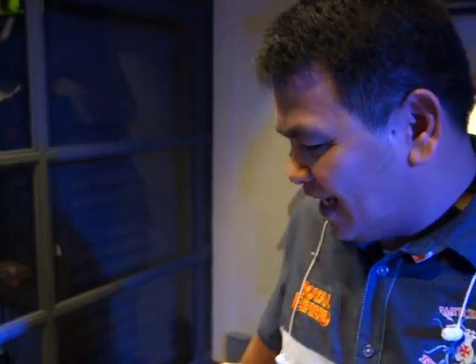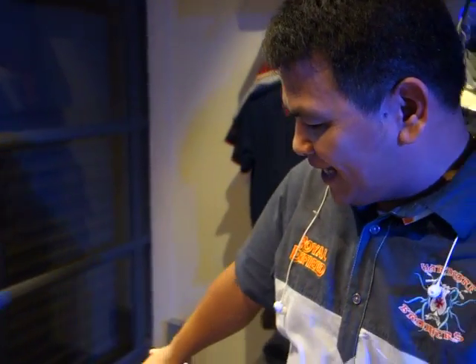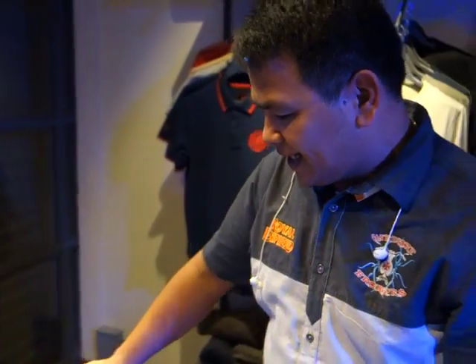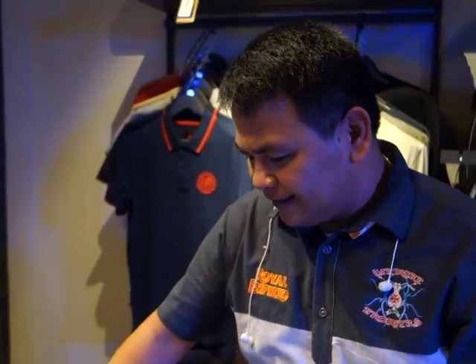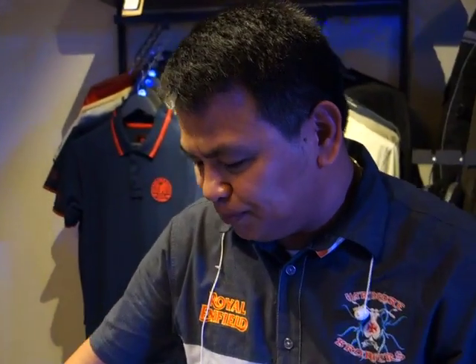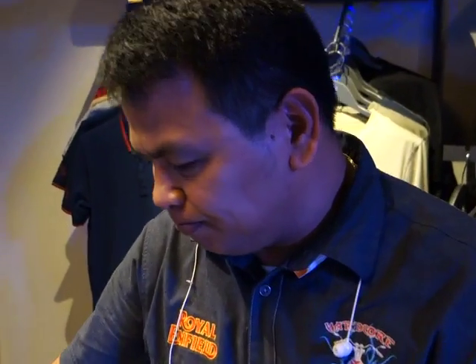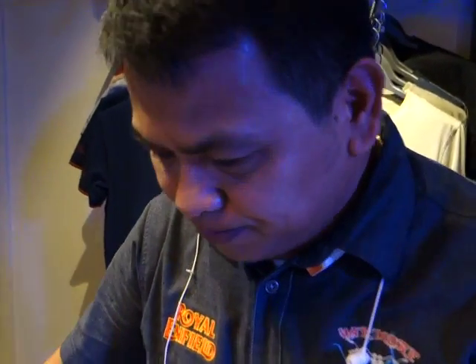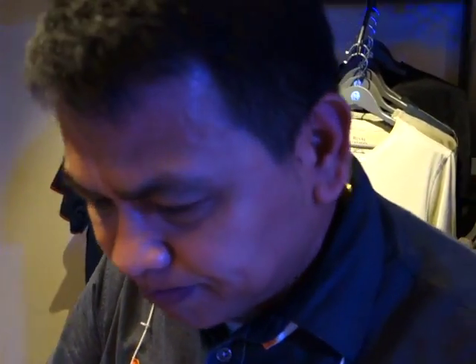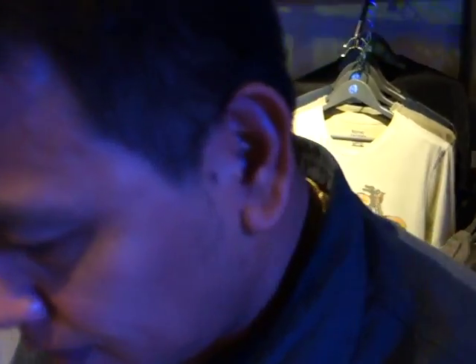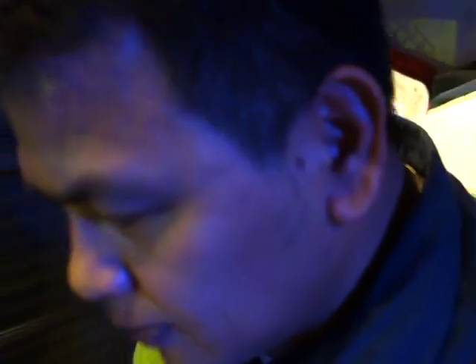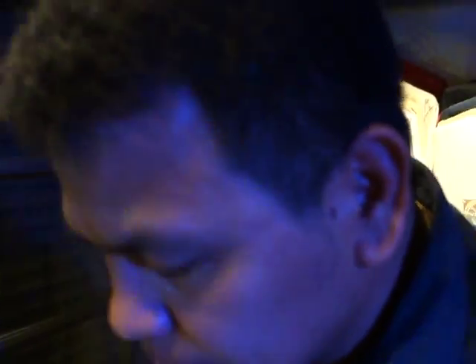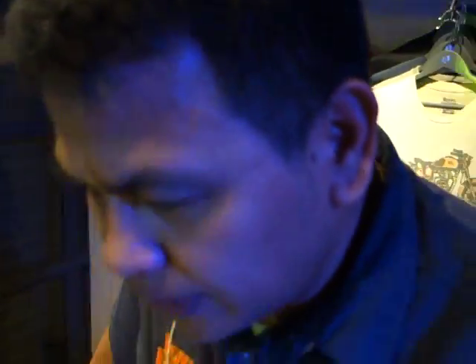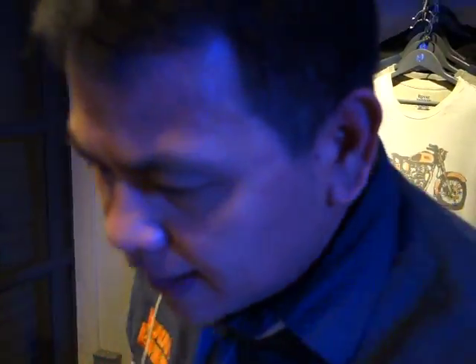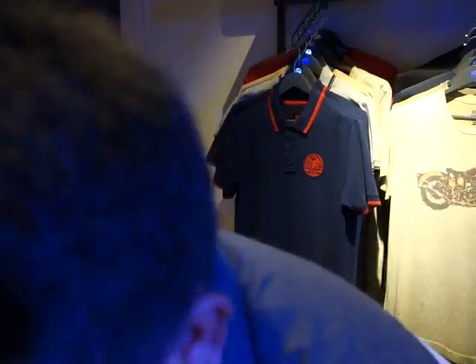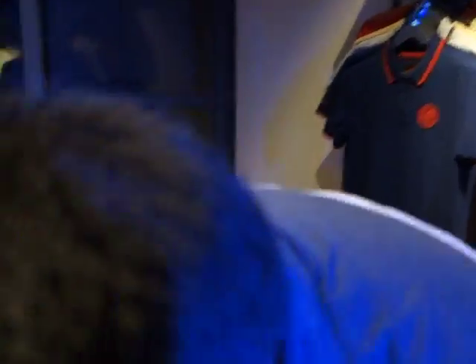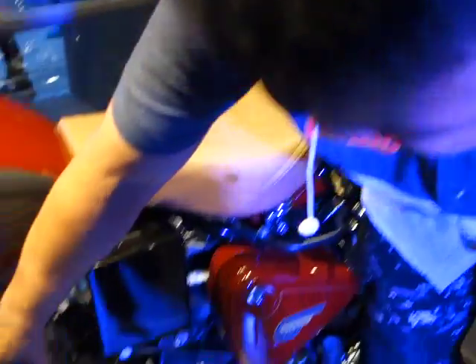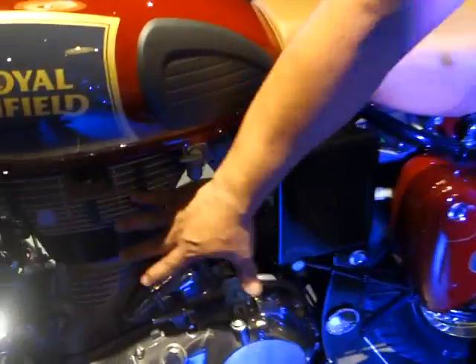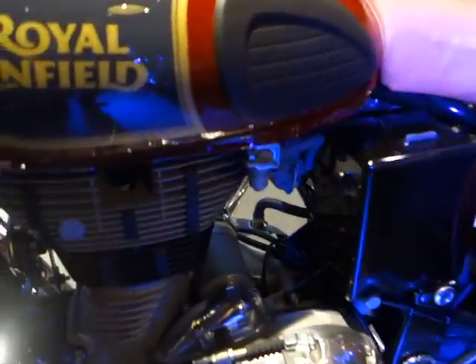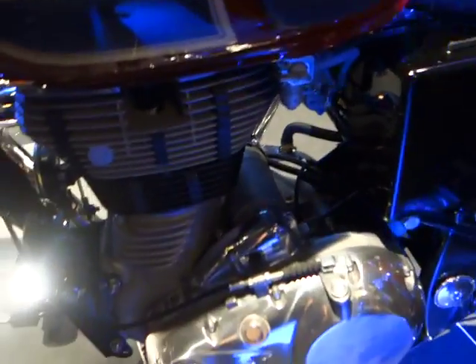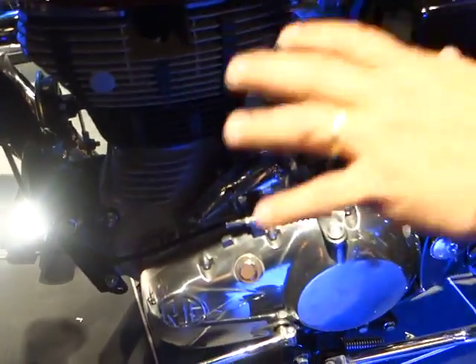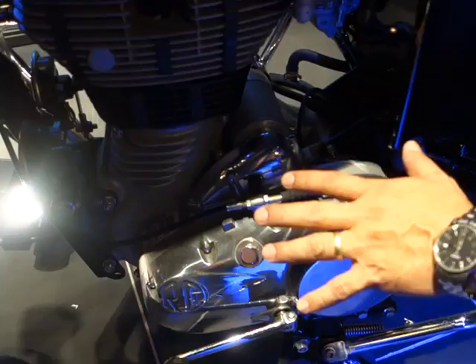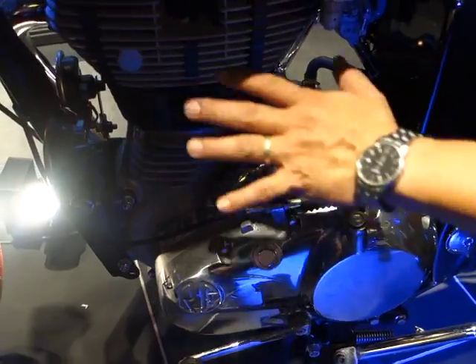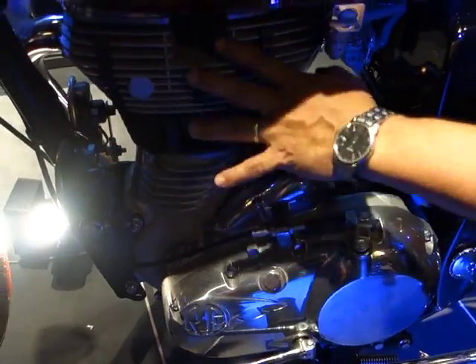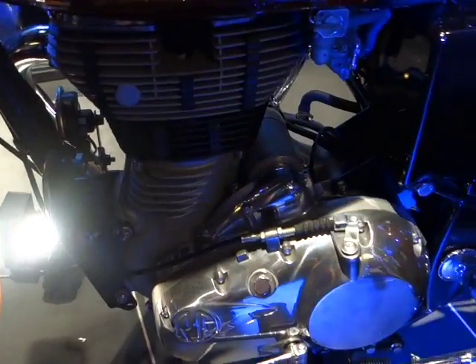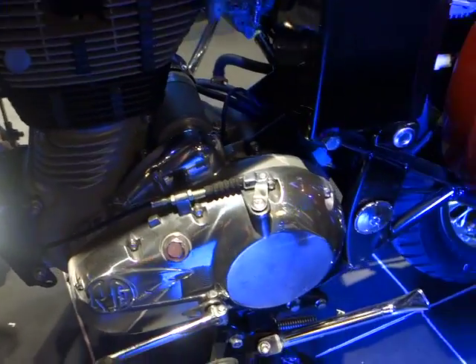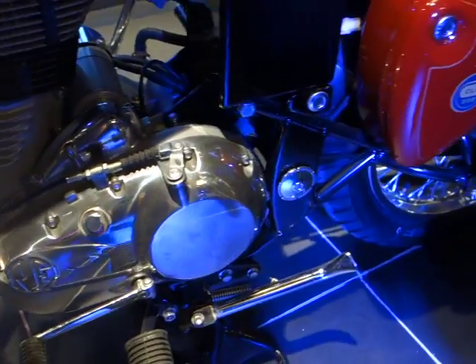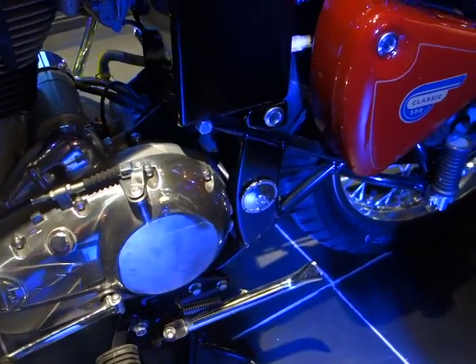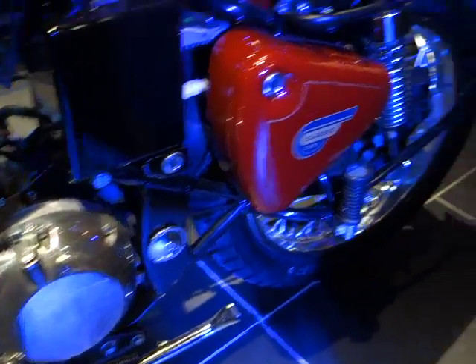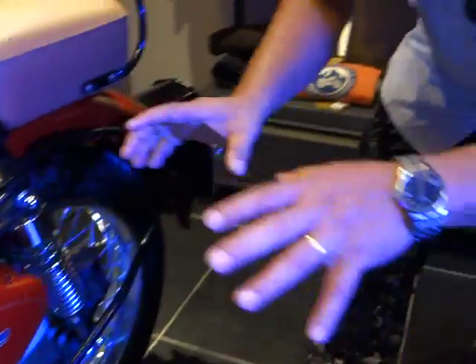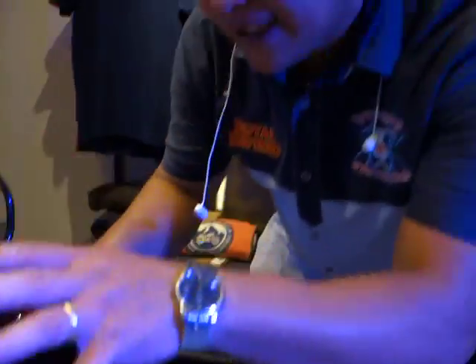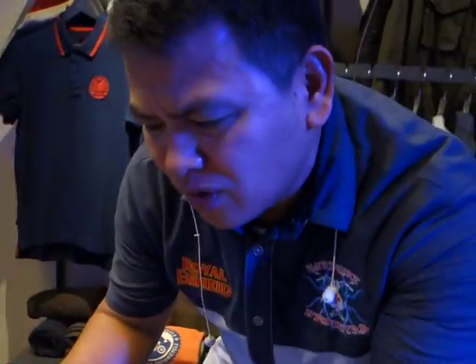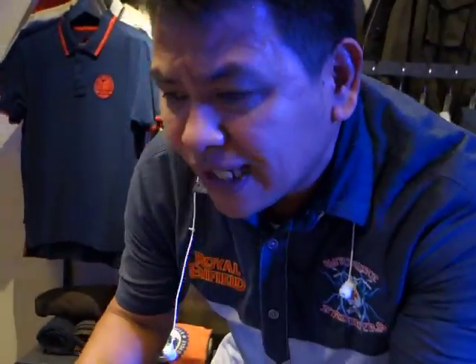What are the features of this? It has a 350cc engine displacement. We call it the modern classic — why? Because the look is classic.